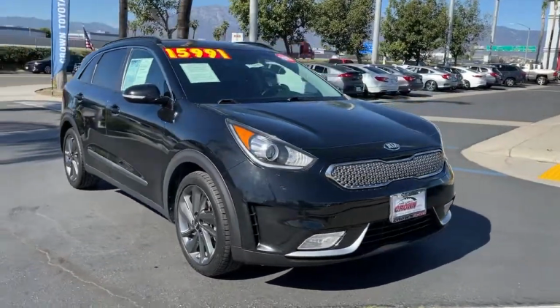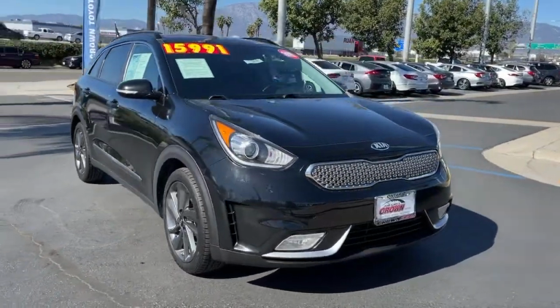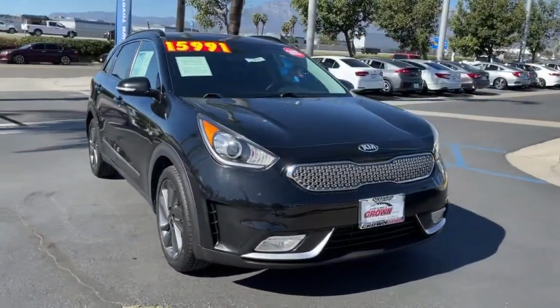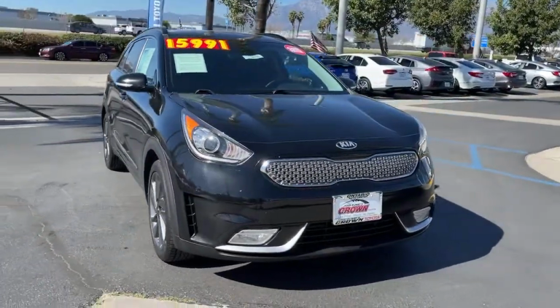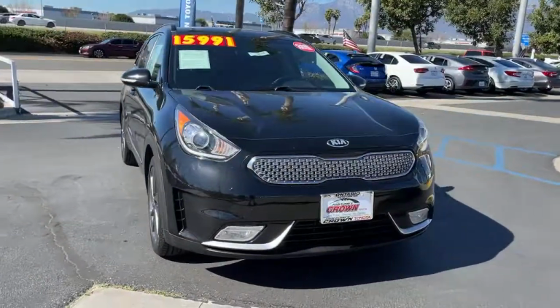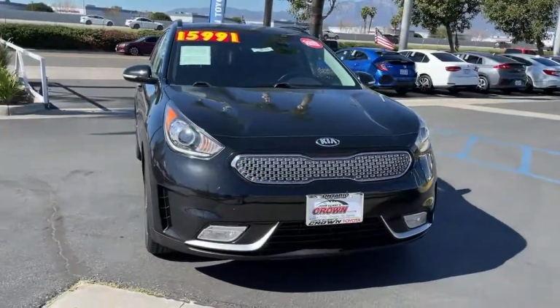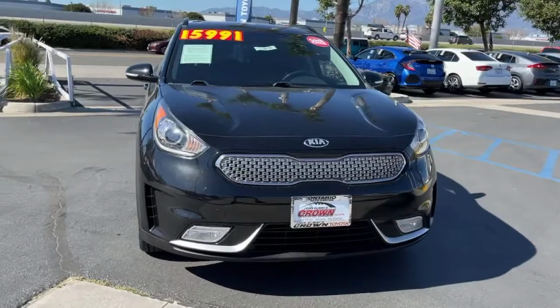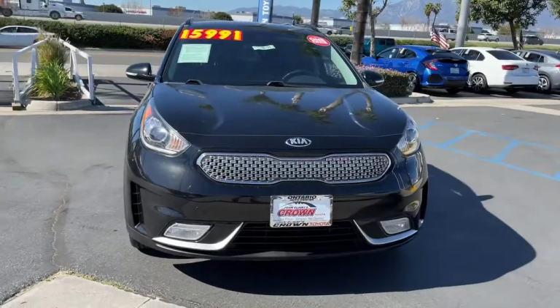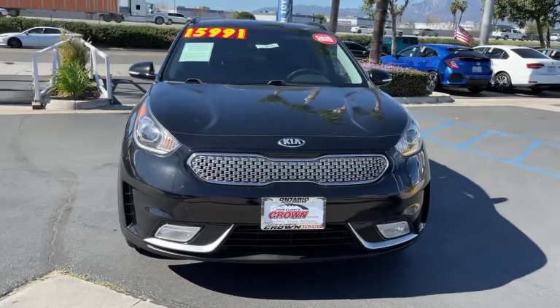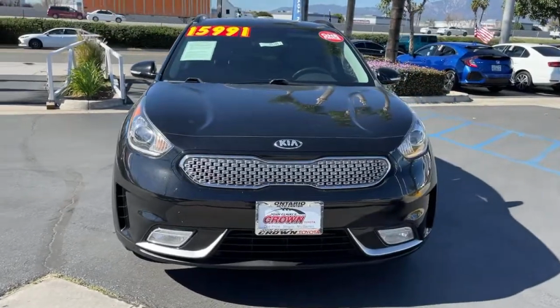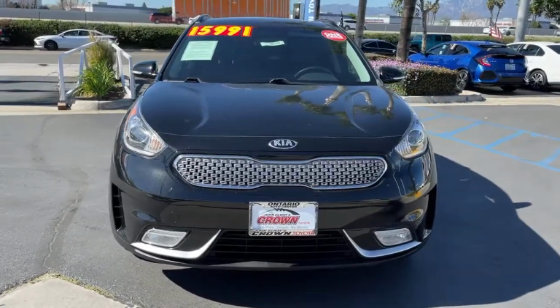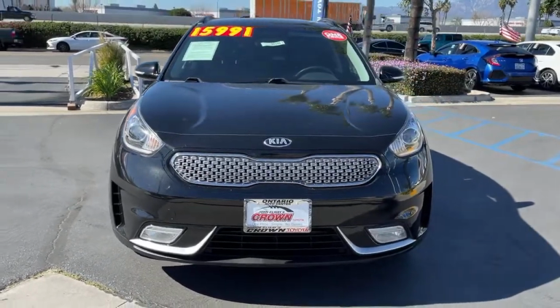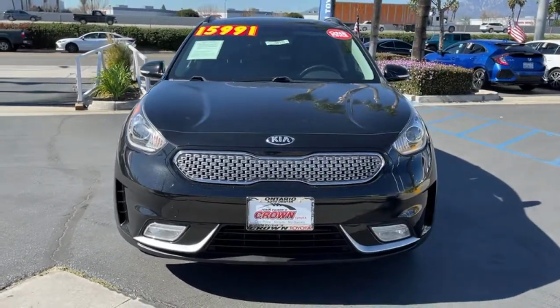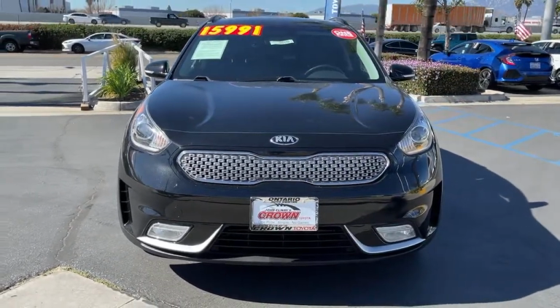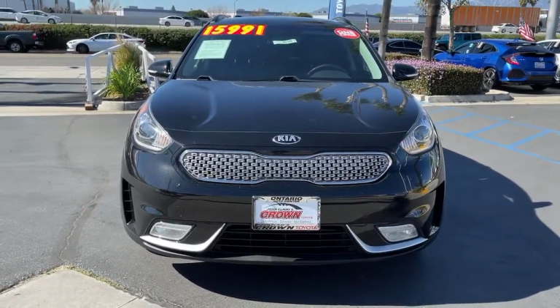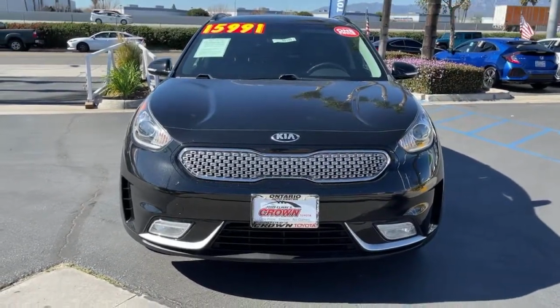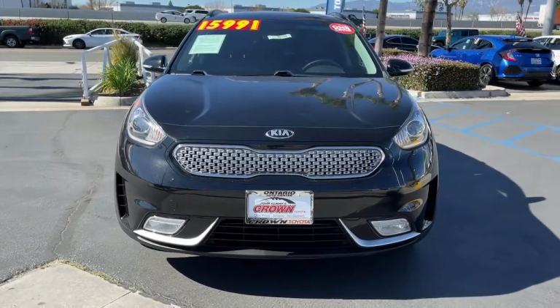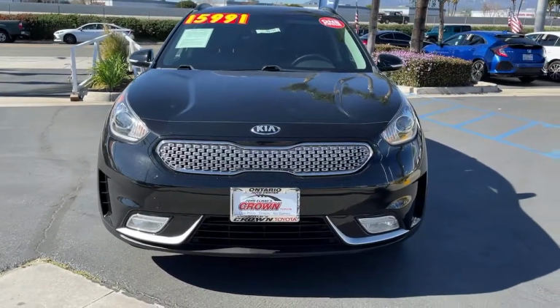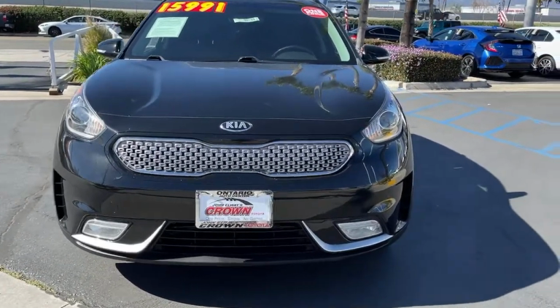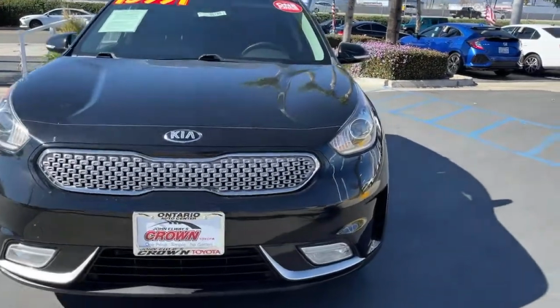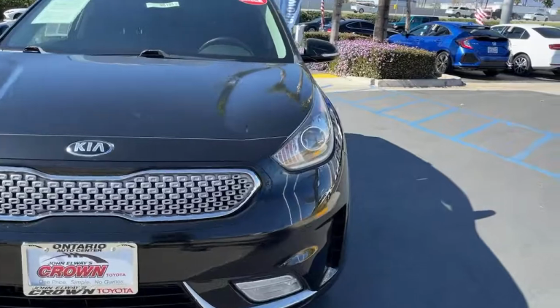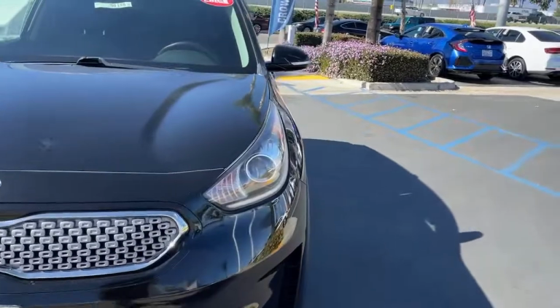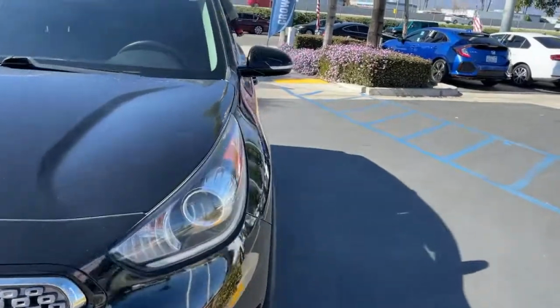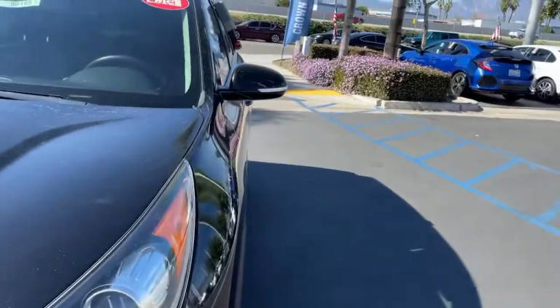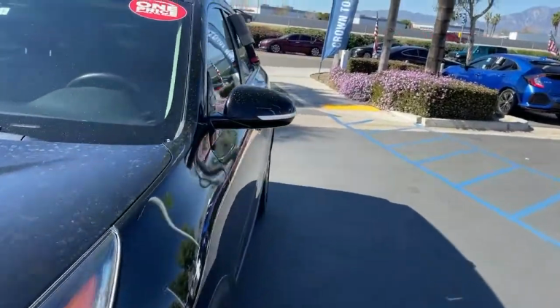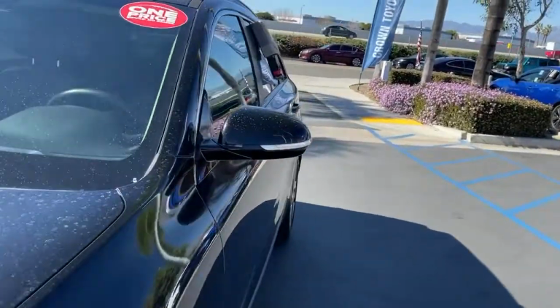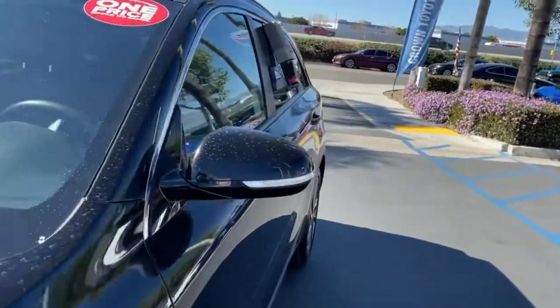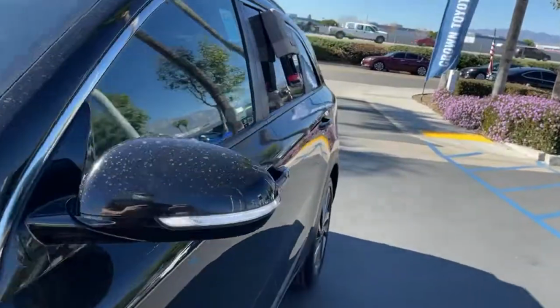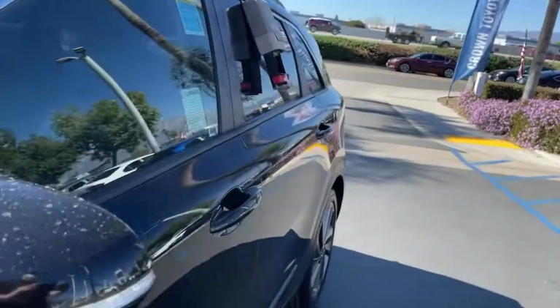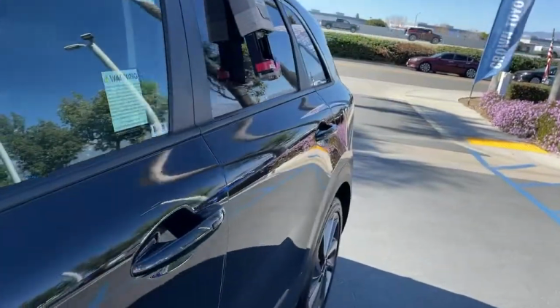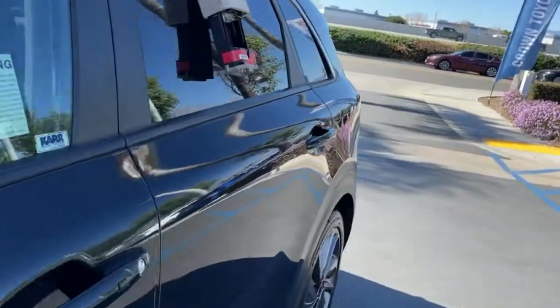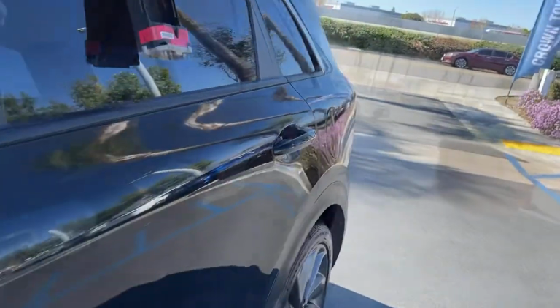Whether you need an efficient cargo hauler or a refined road trip cruiser, this Niro has your back. Treat yourself to a test drive — our knowledgeable staff is here to make your experience easy and fun.